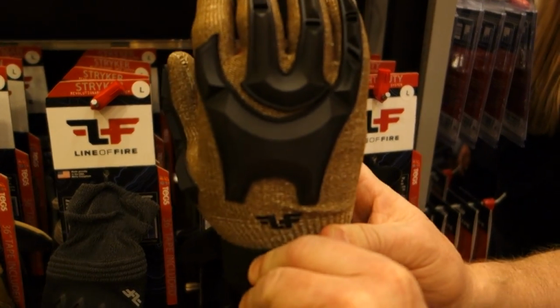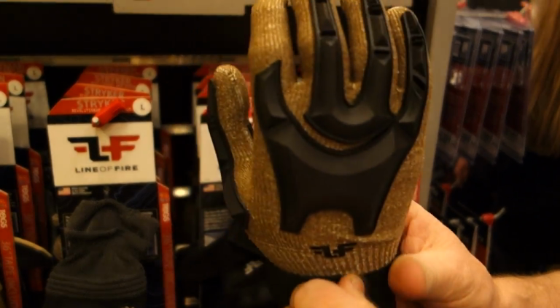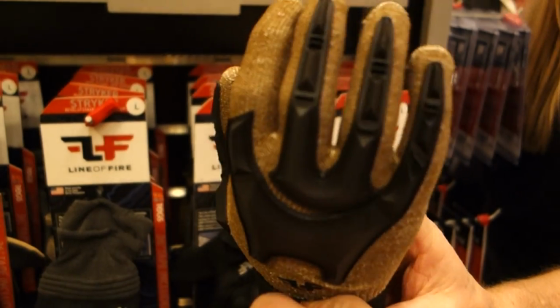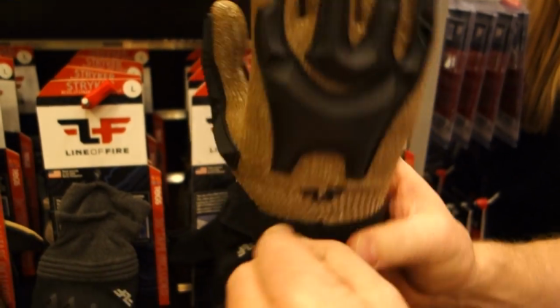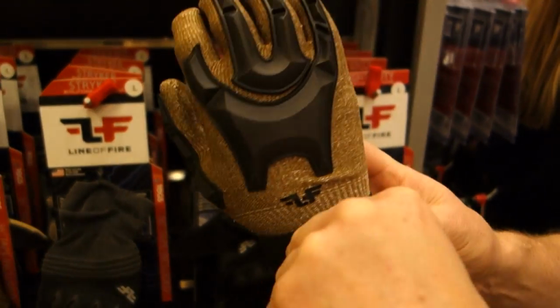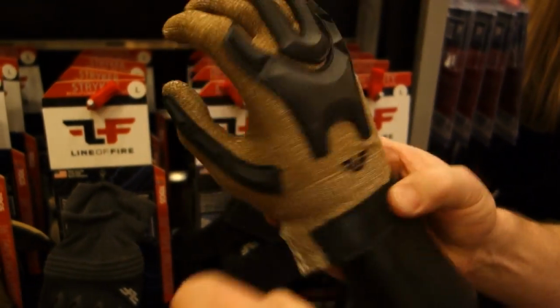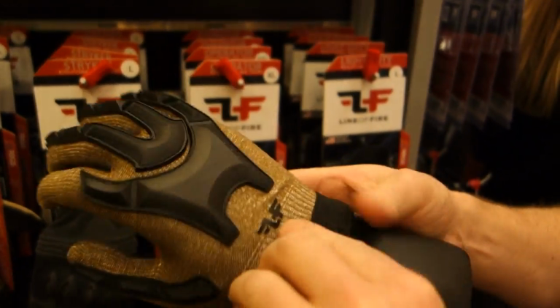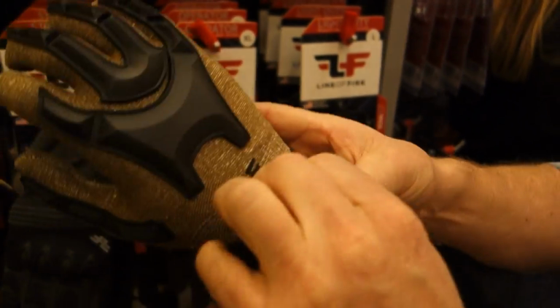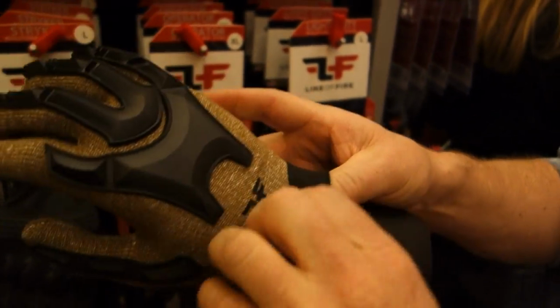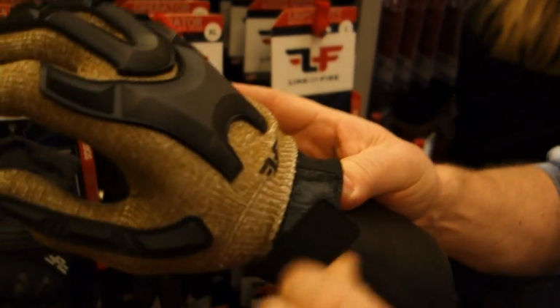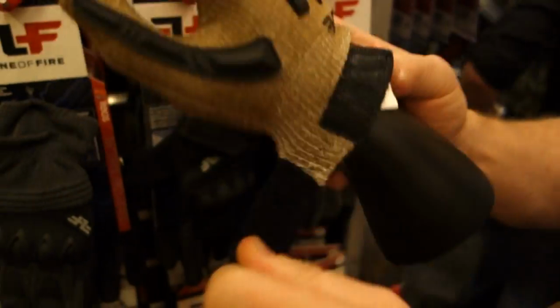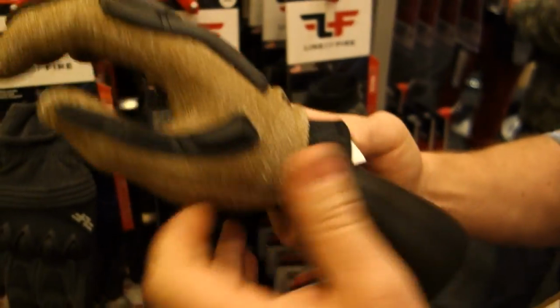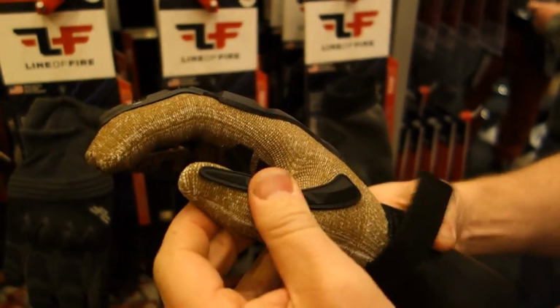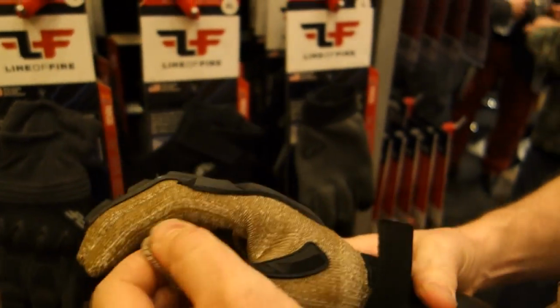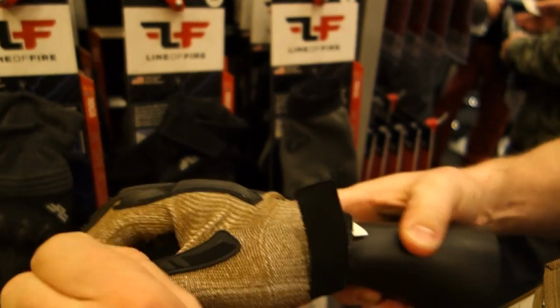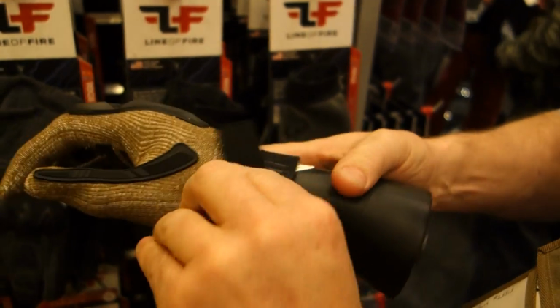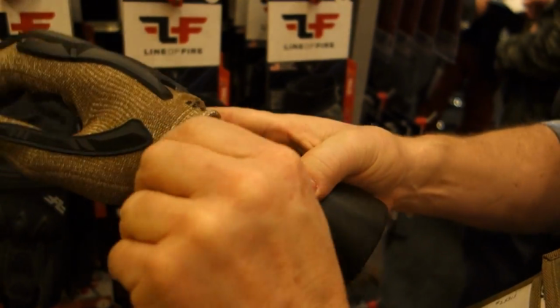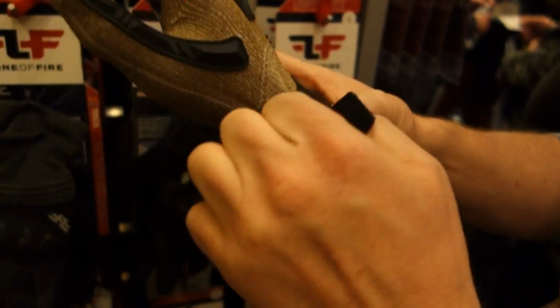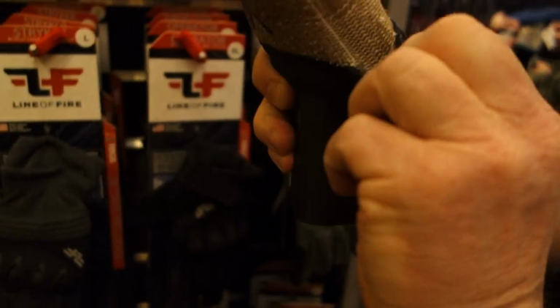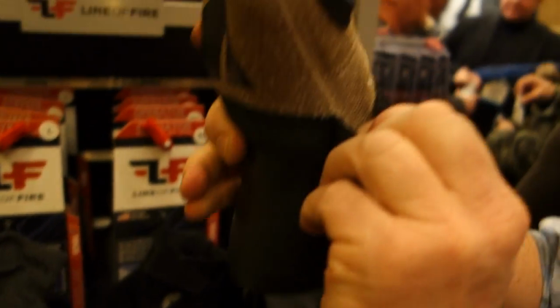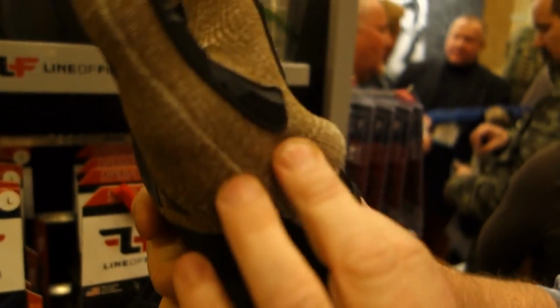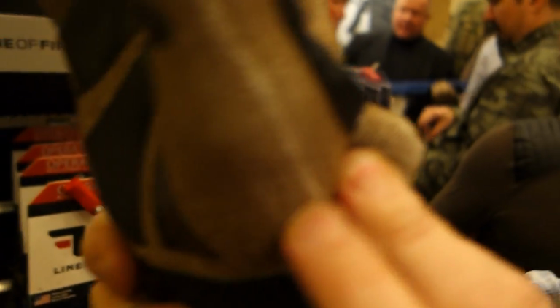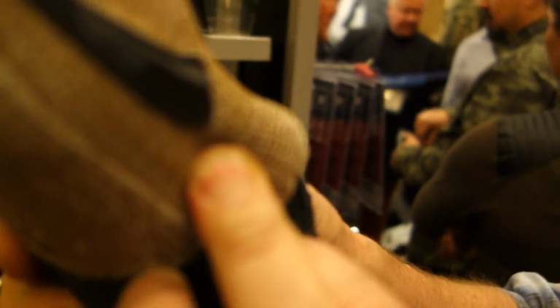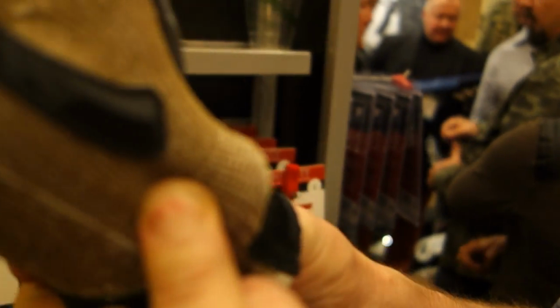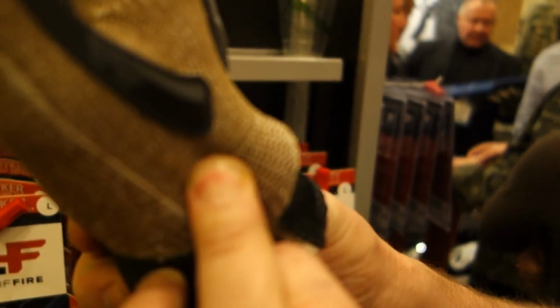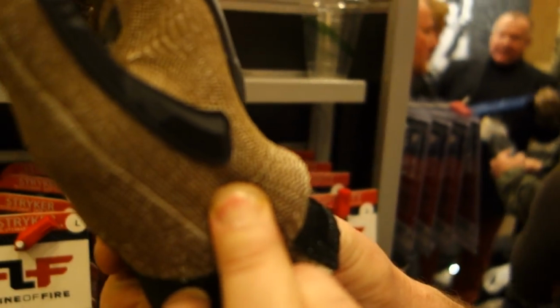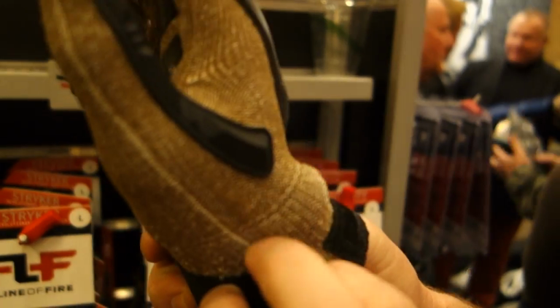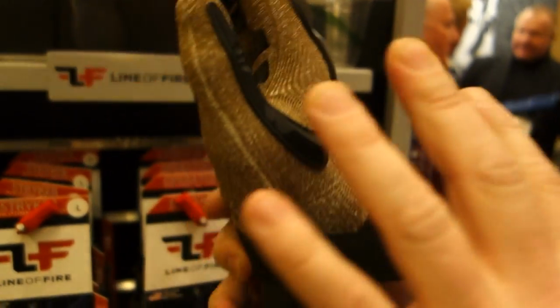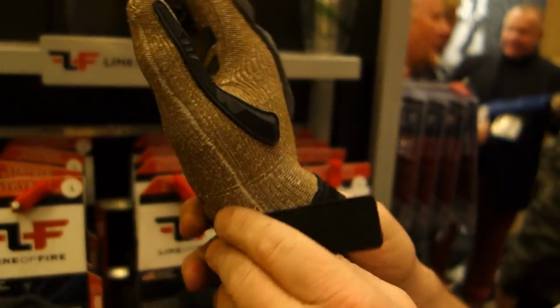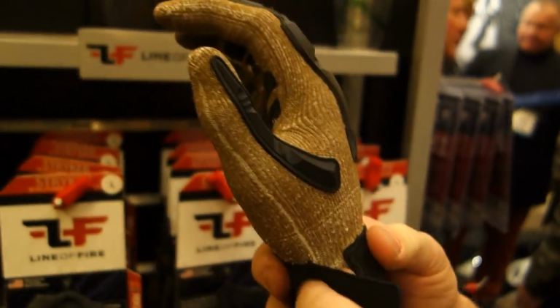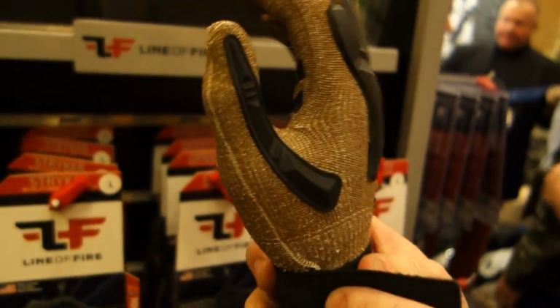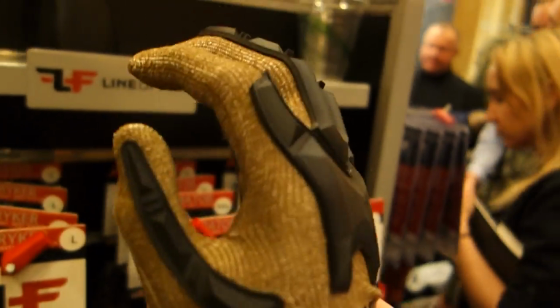It's got breathability. You can actually see through the yarn — you can kind of see the skin there. It has complete breathability through it and it doesn't sweat up.